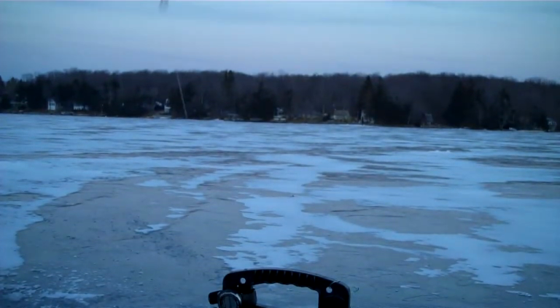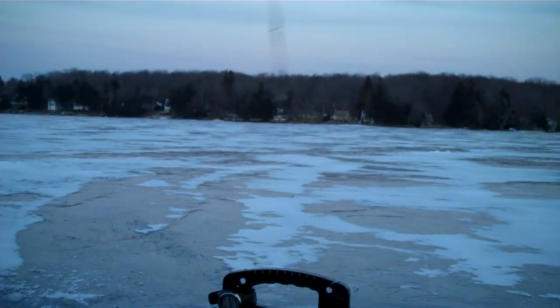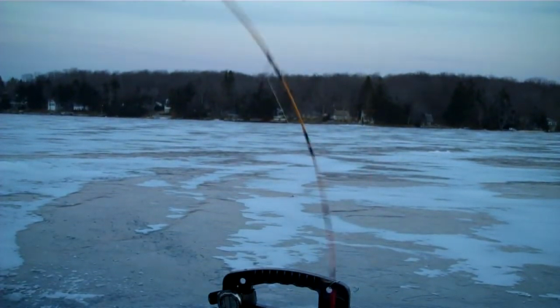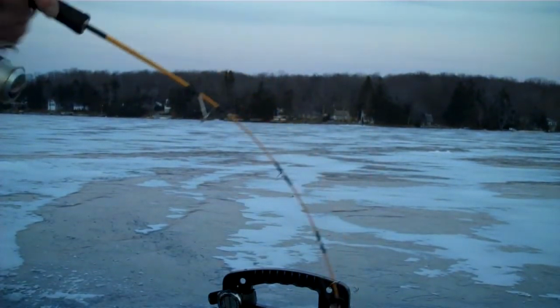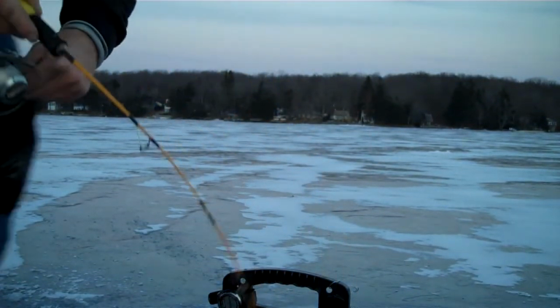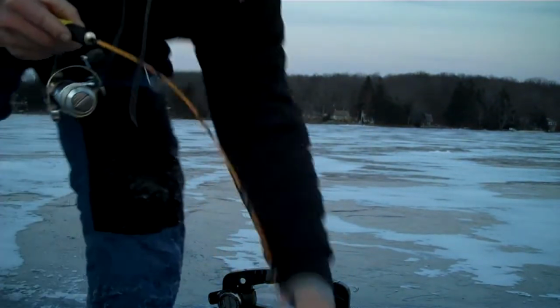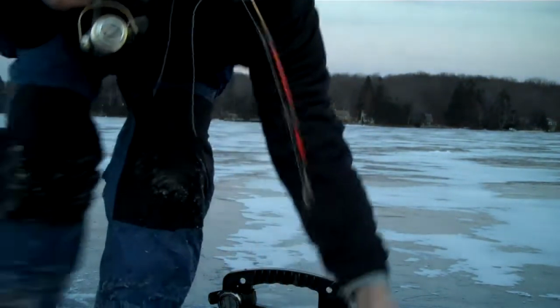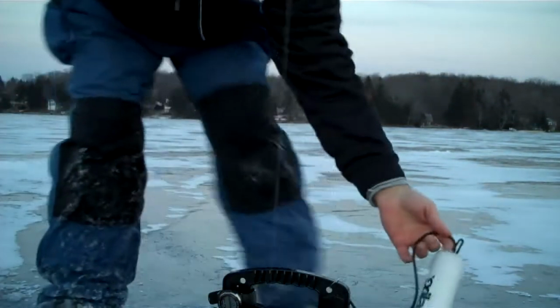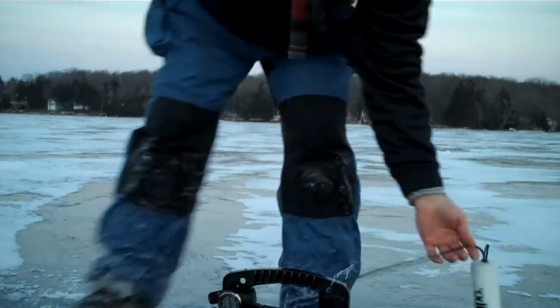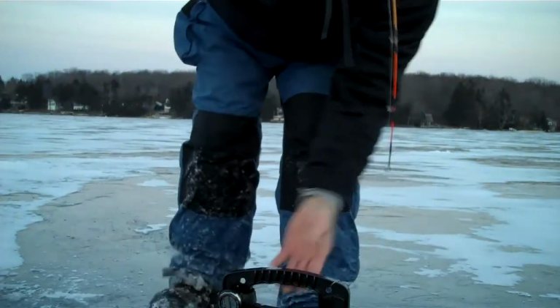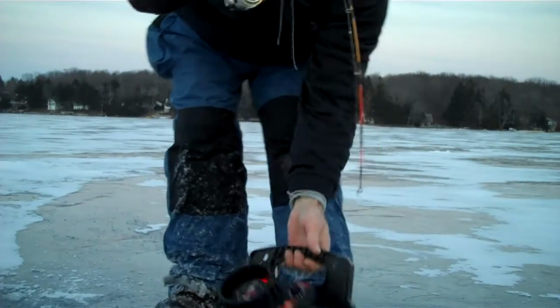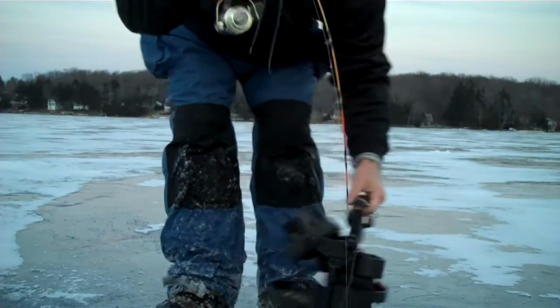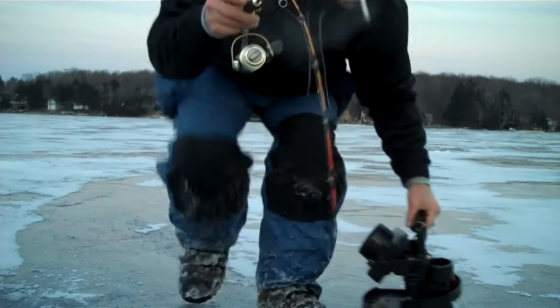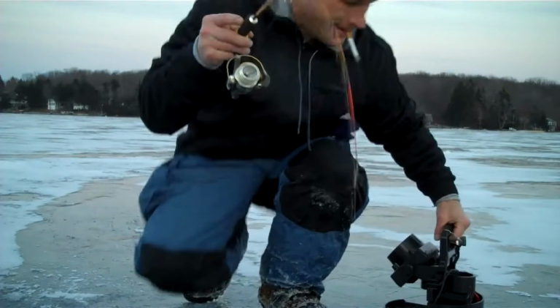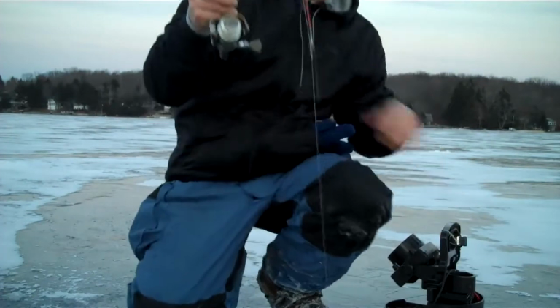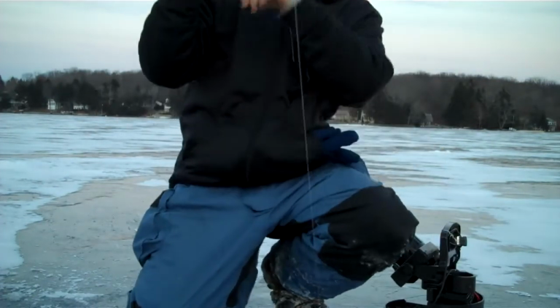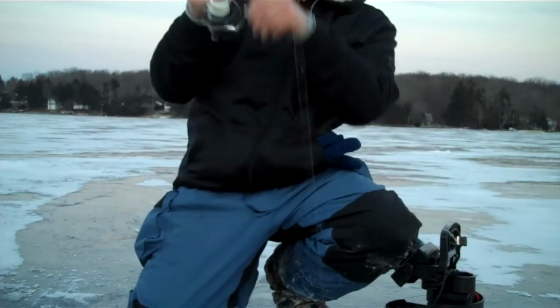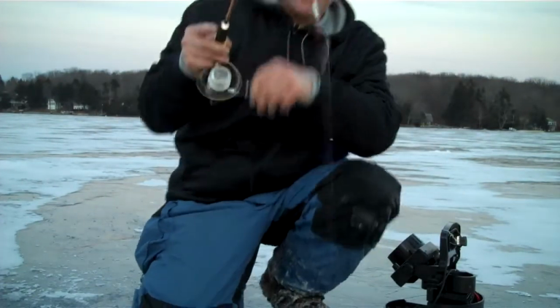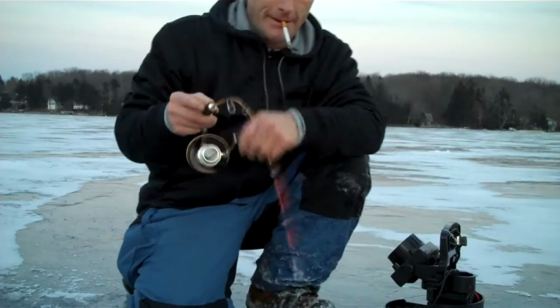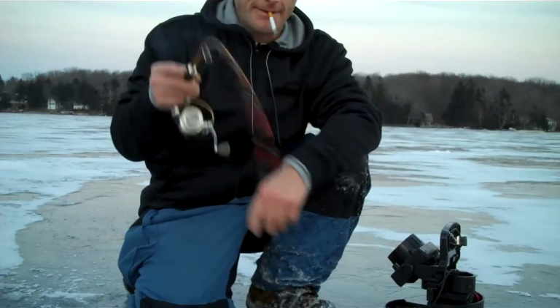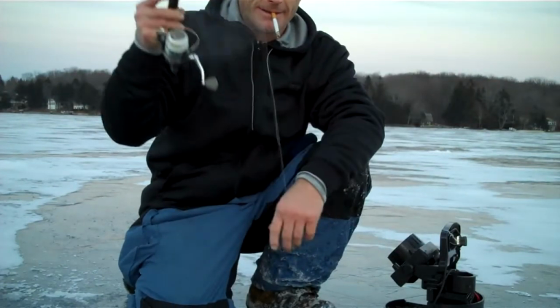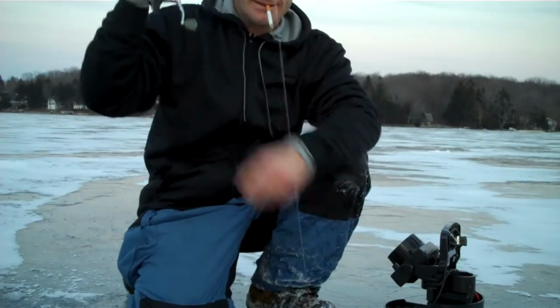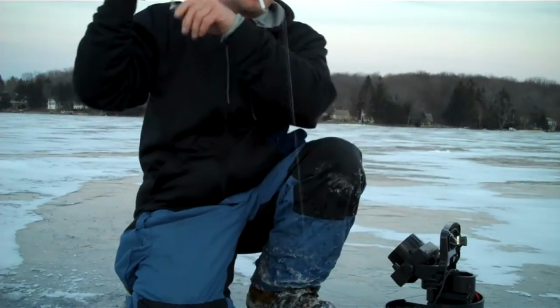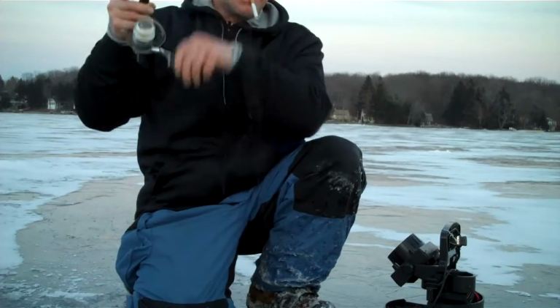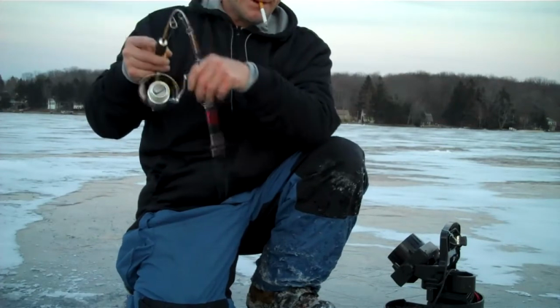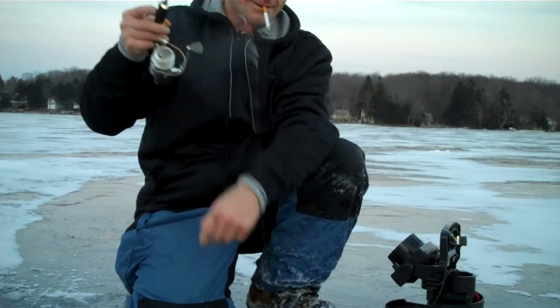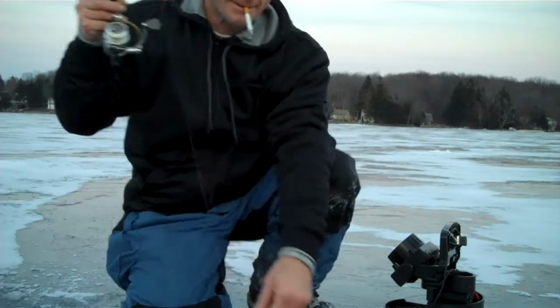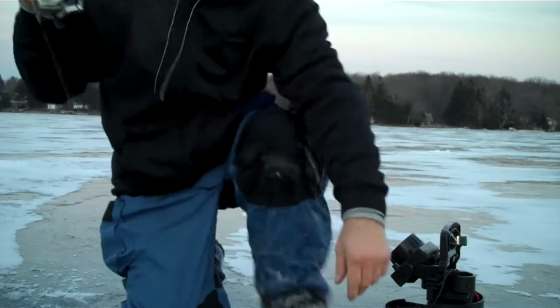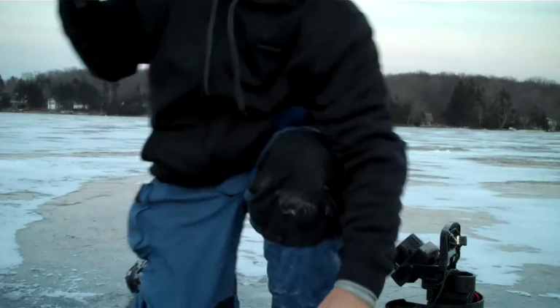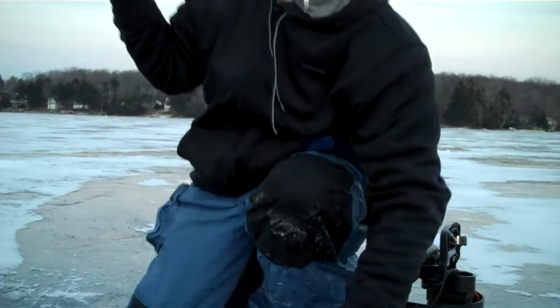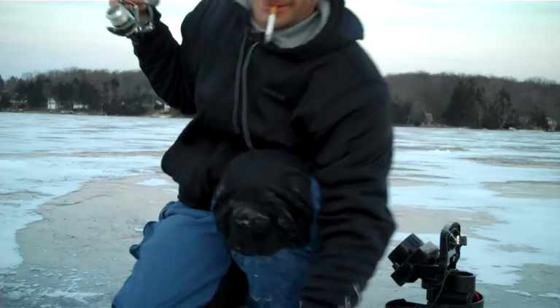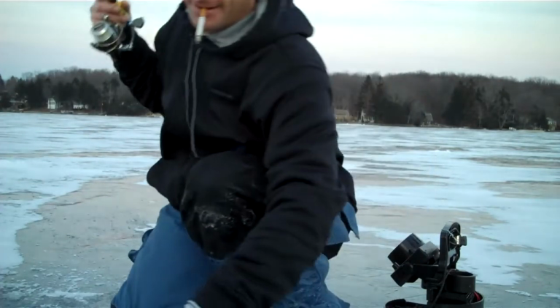Wow, what have I got here? Filled up the memory card on my regular camera, went to the Flip video. Holy smokes, look at this guy.